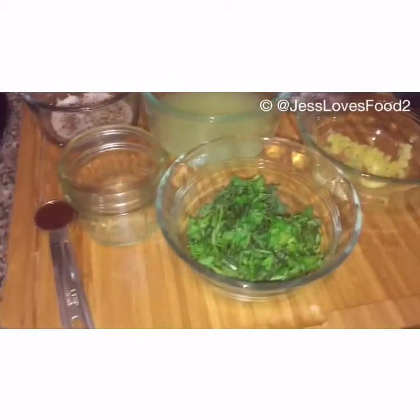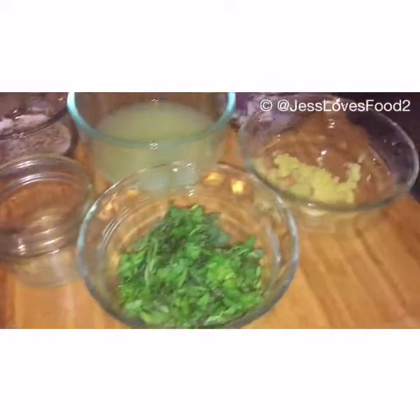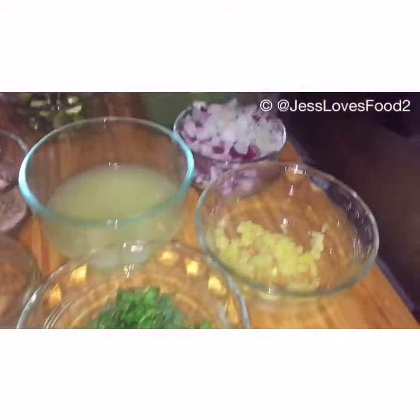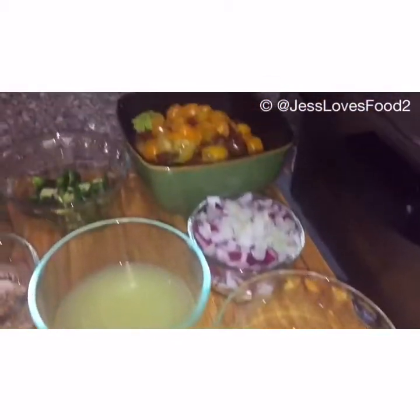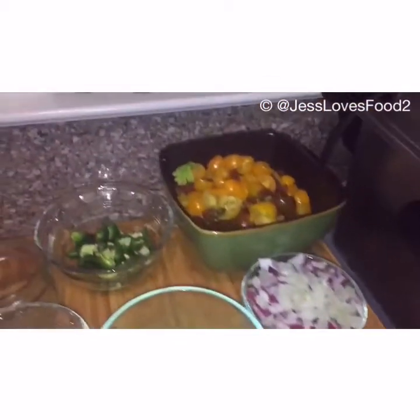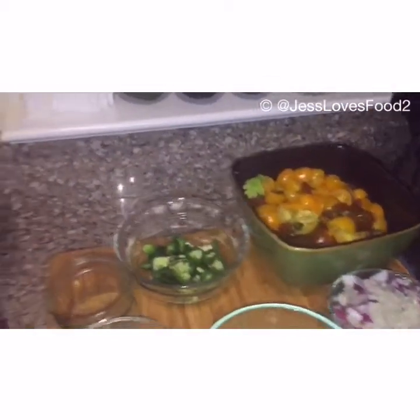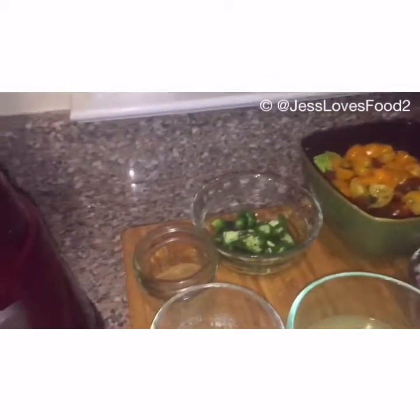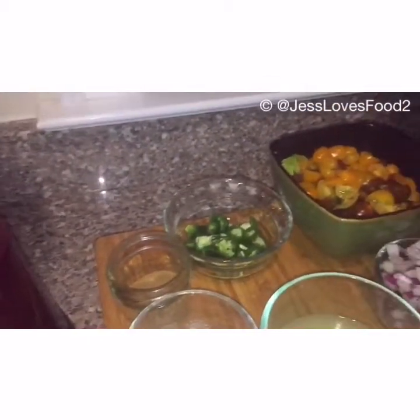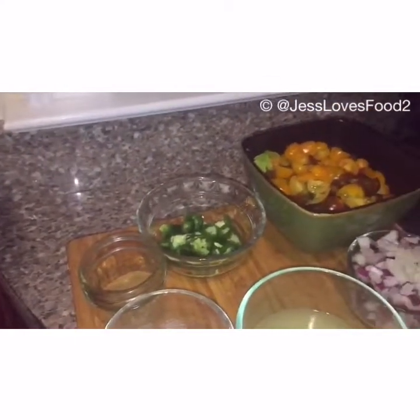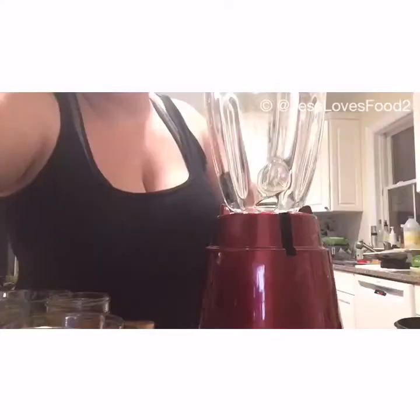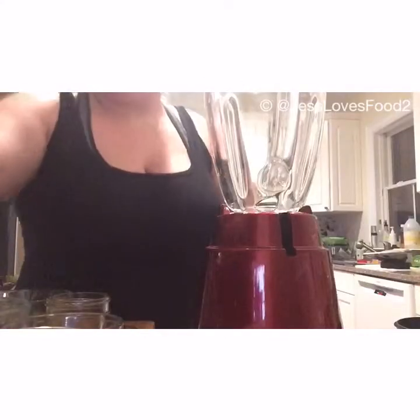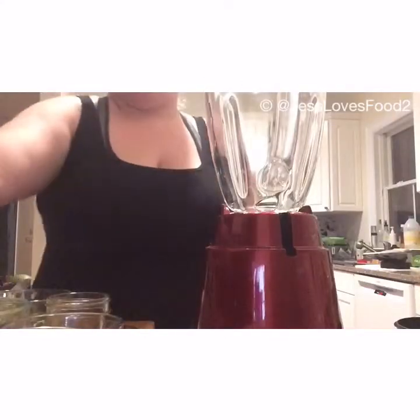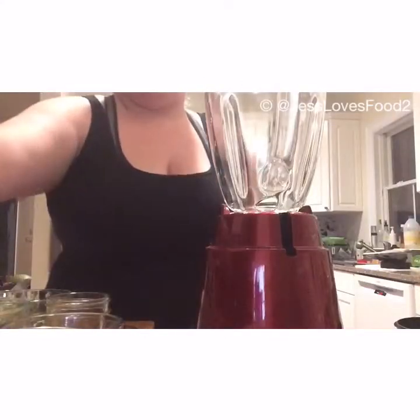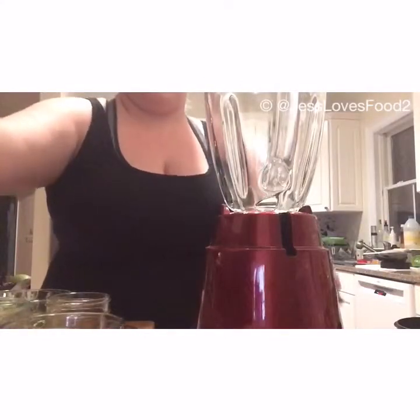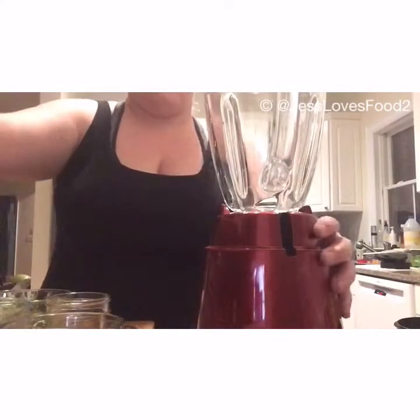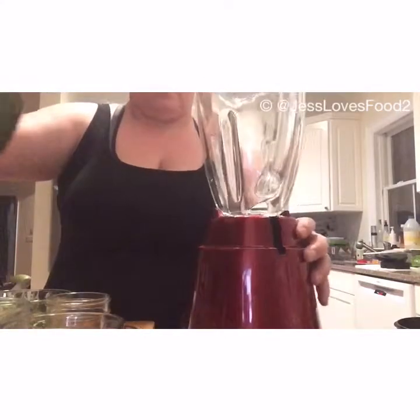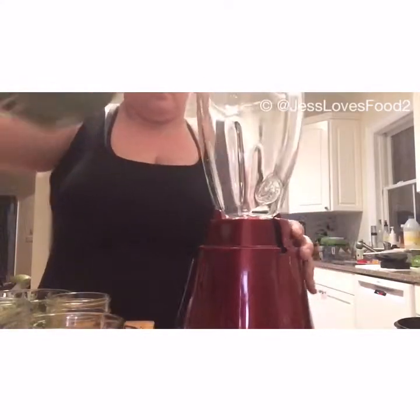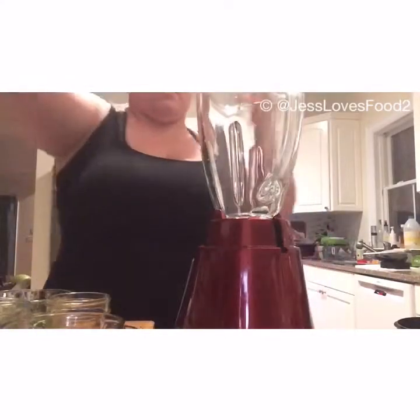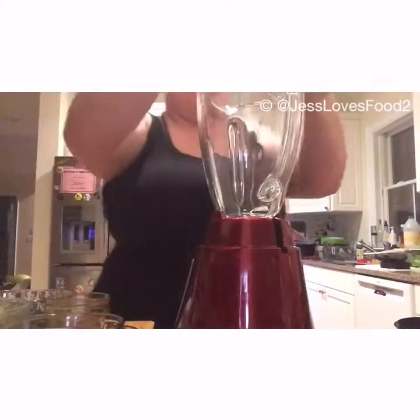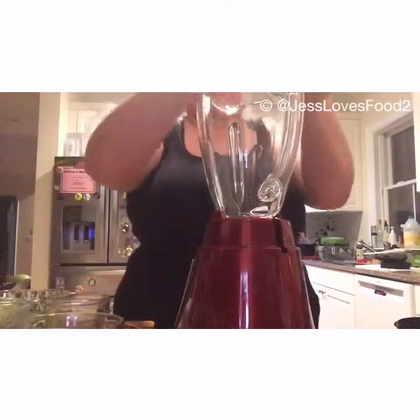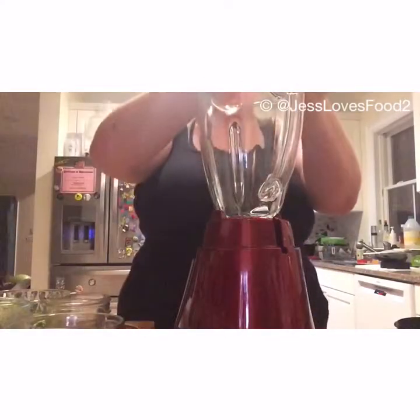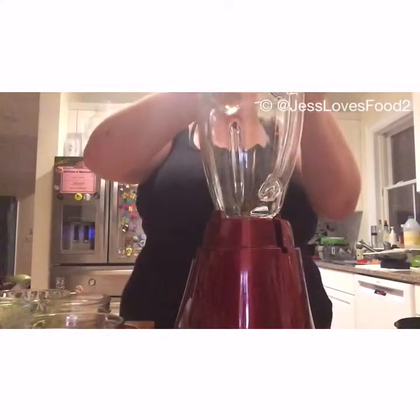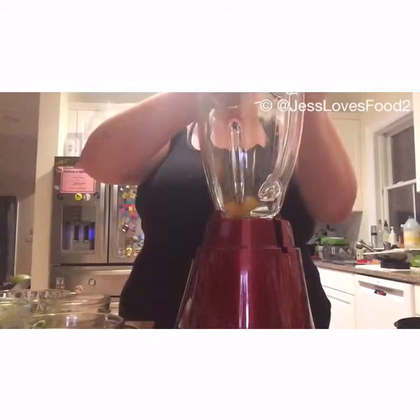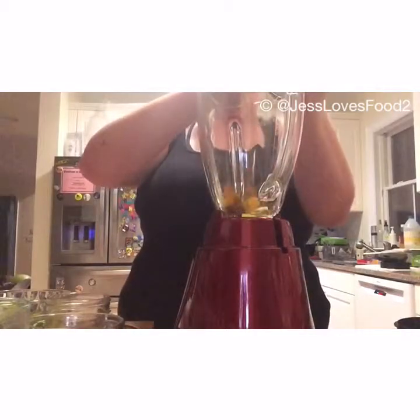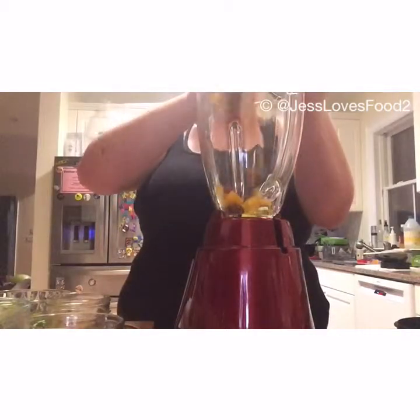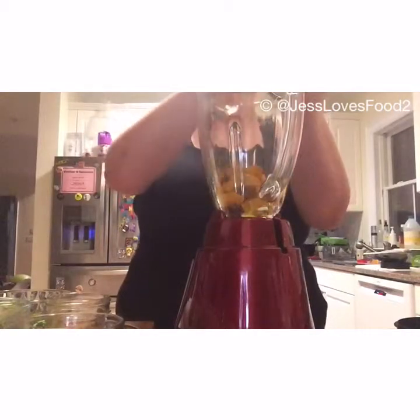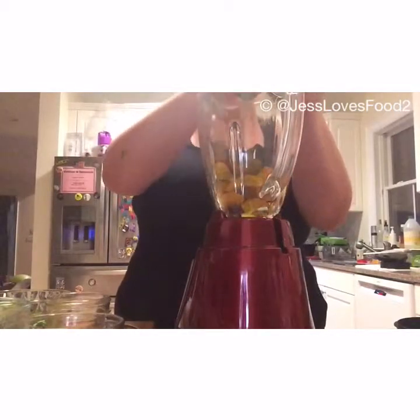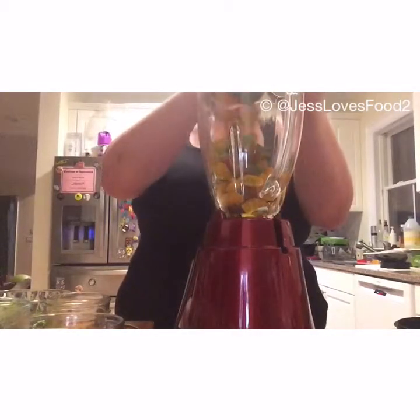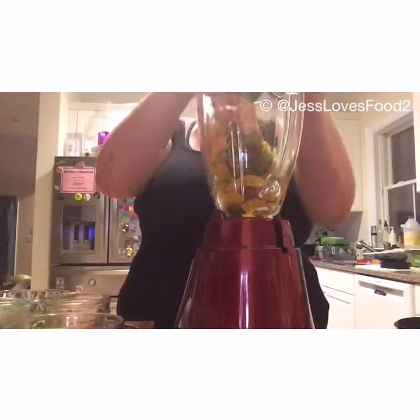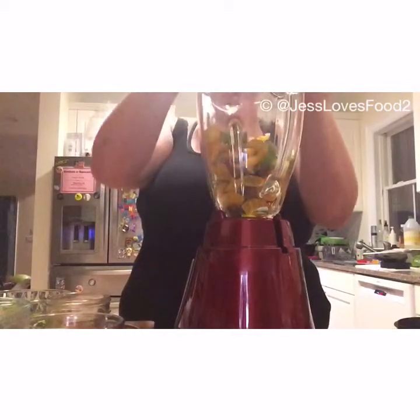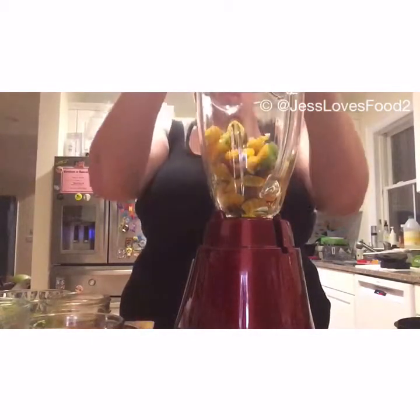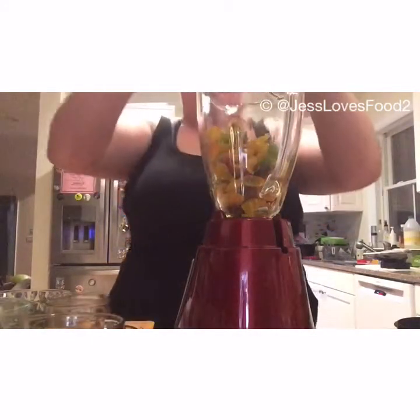I got all my ingredients chopped up, which you'll see below in the list. First going in, we got the tomatillos. I used about two and a half cups of those, and I chopped them up.